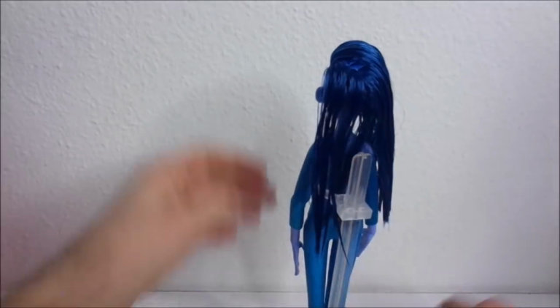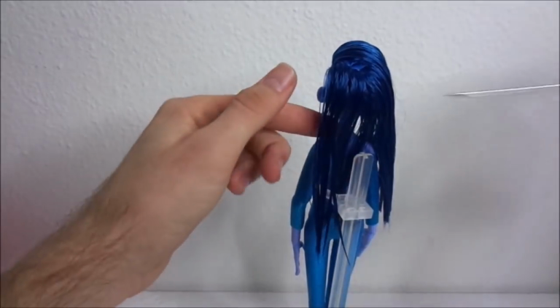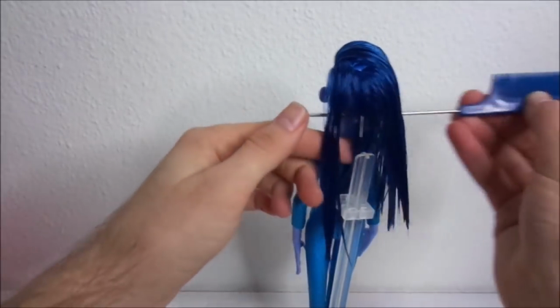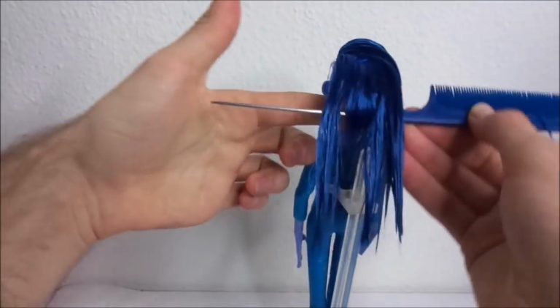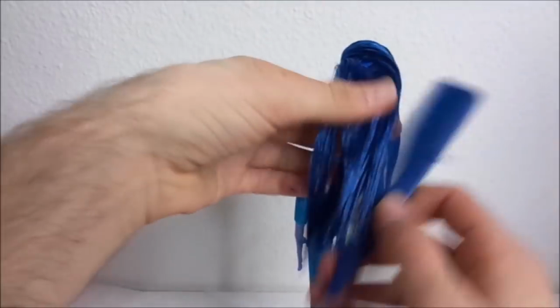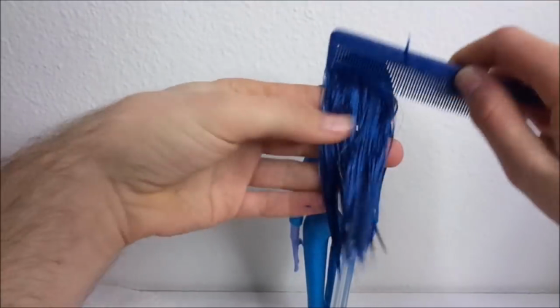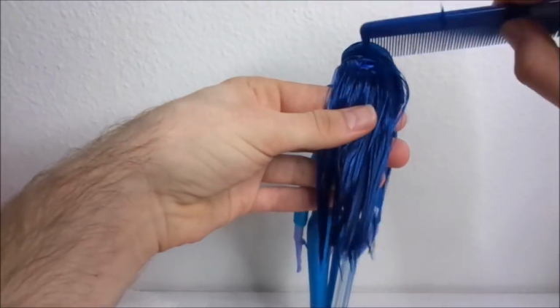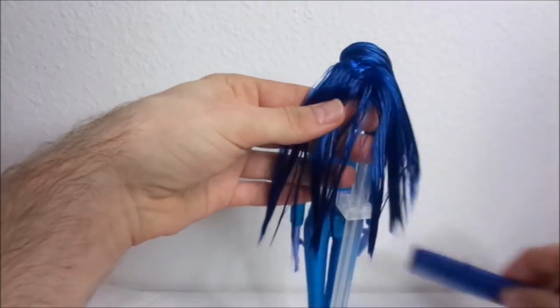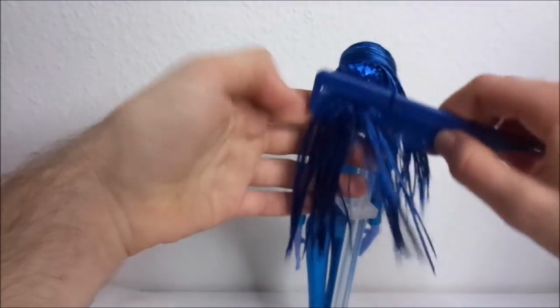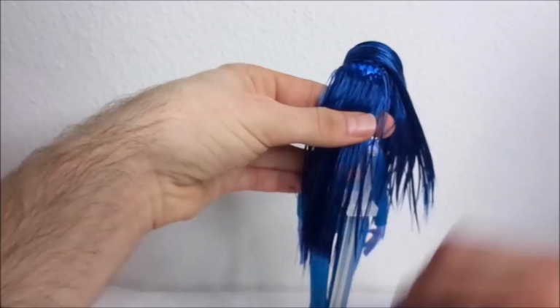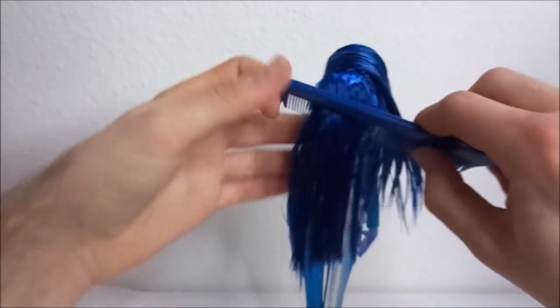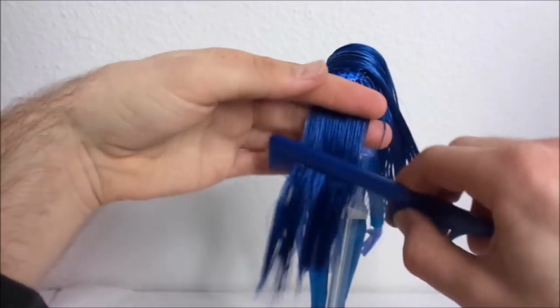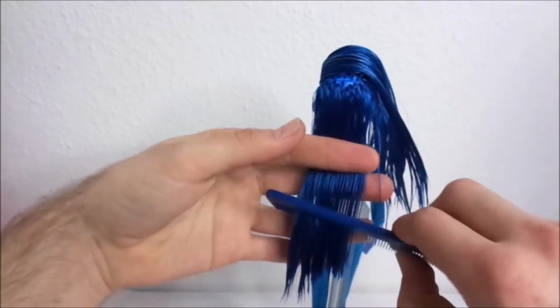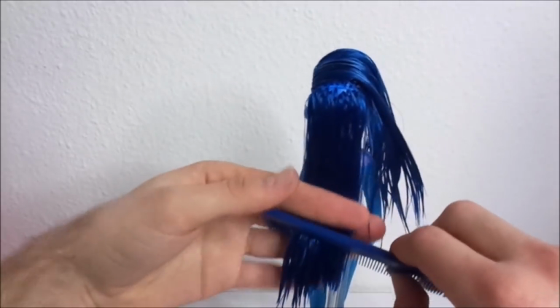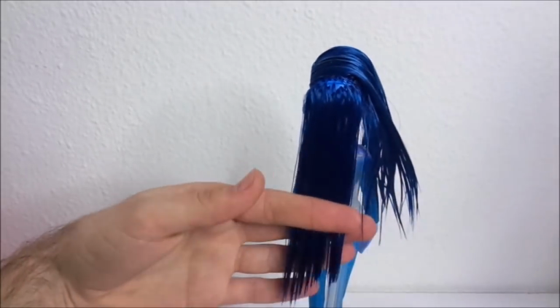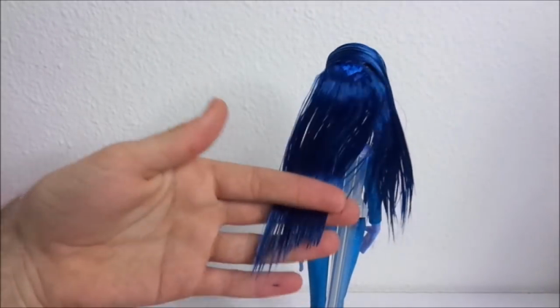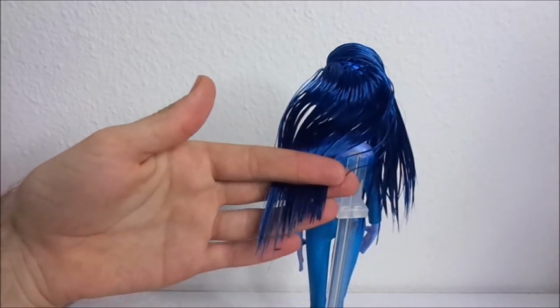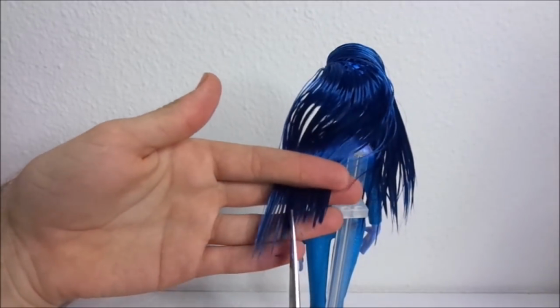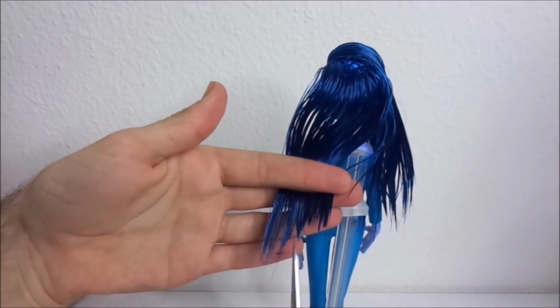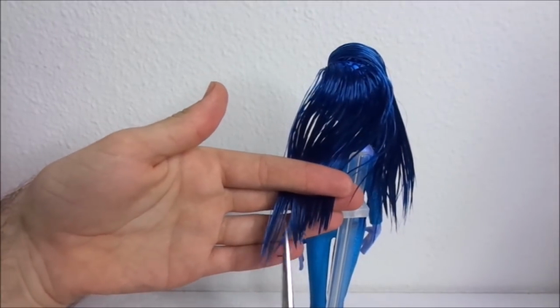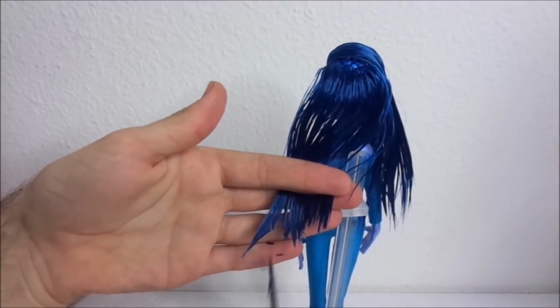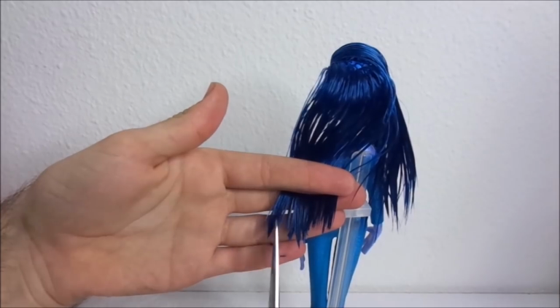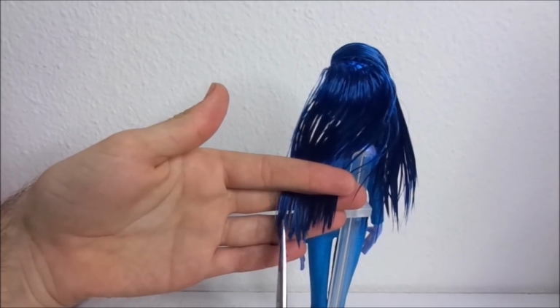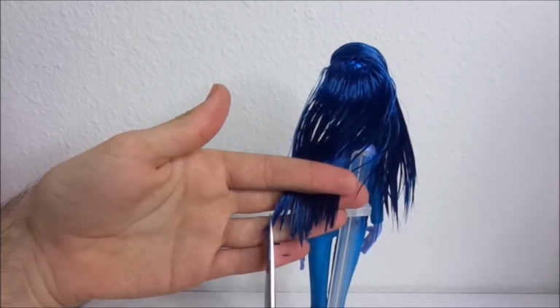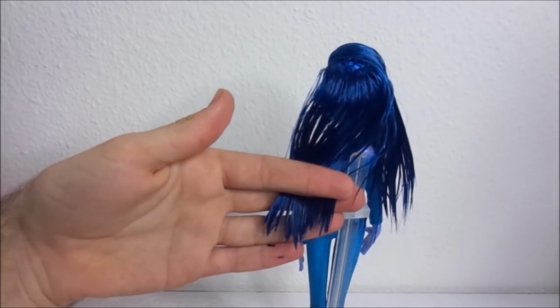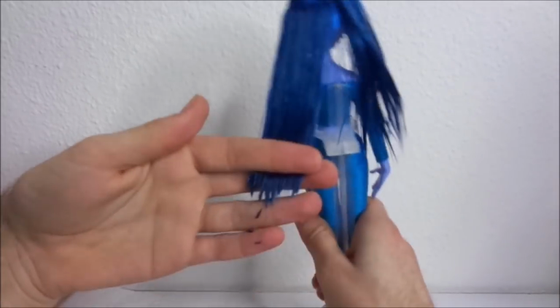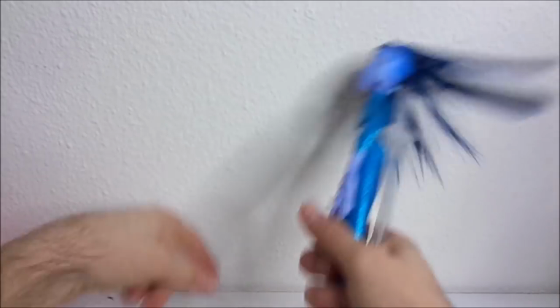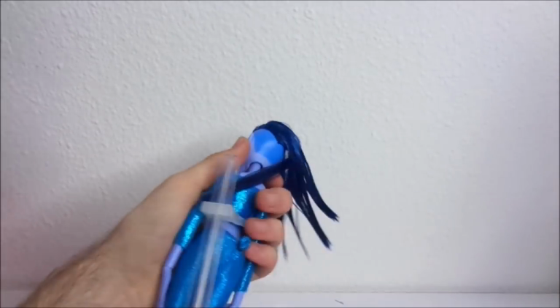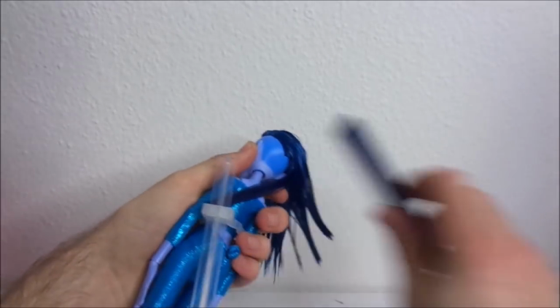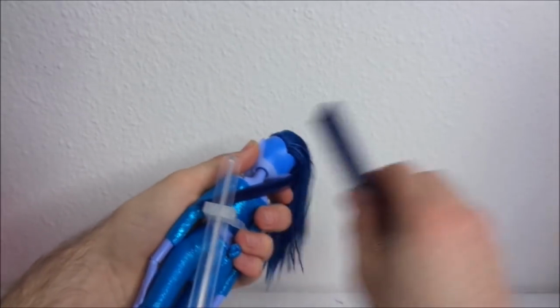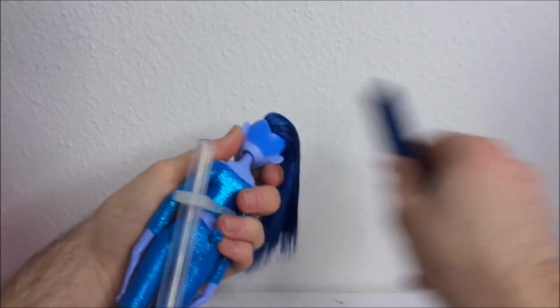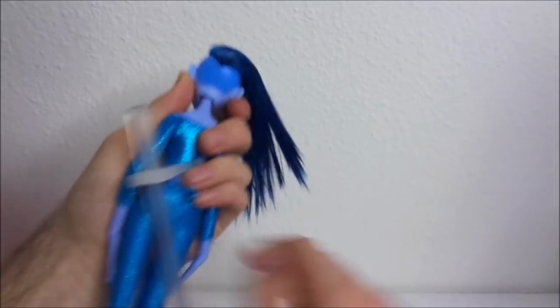To make this look better, I take some of the hair to the back and cut that off in a straight line as well. This also gives it a more layered look.